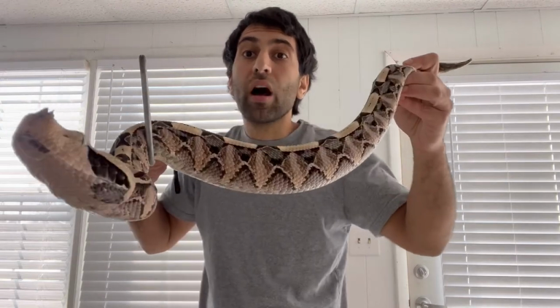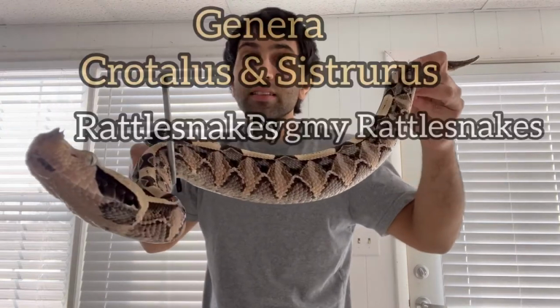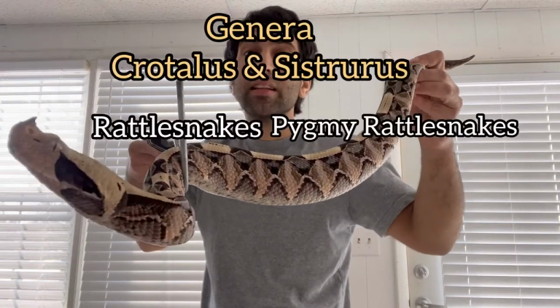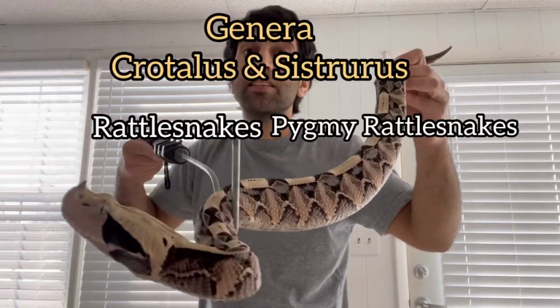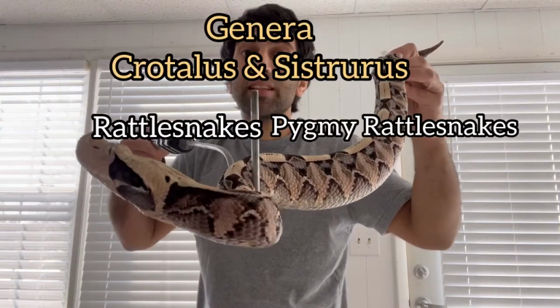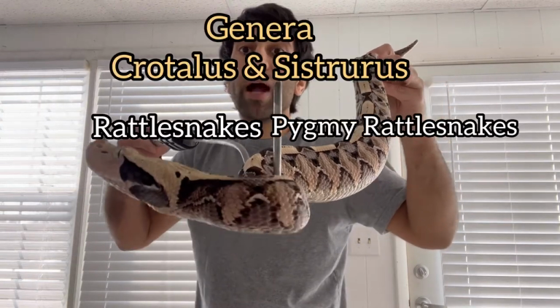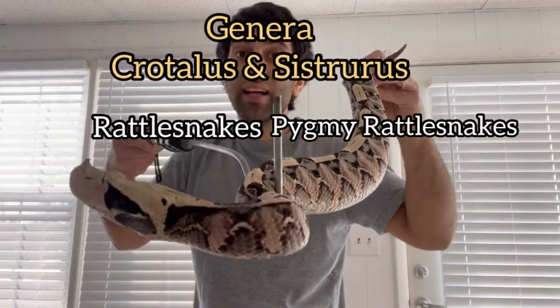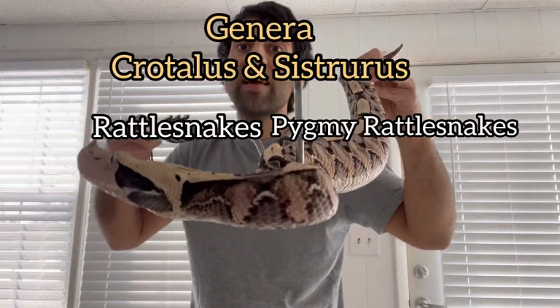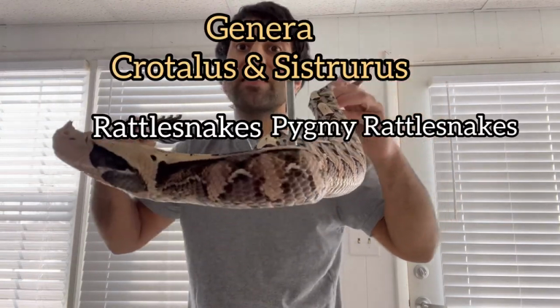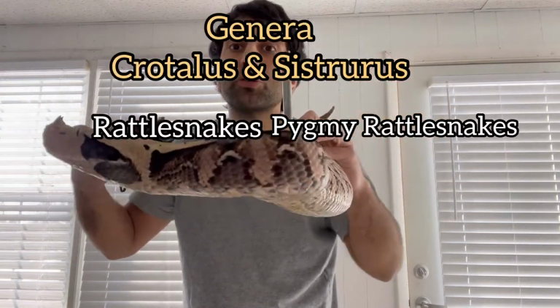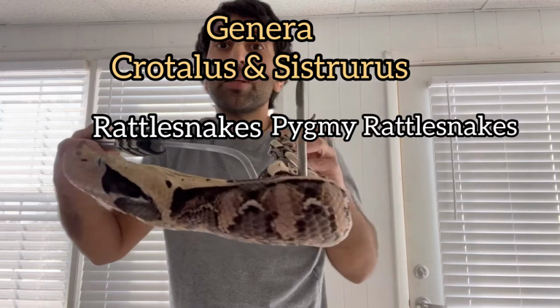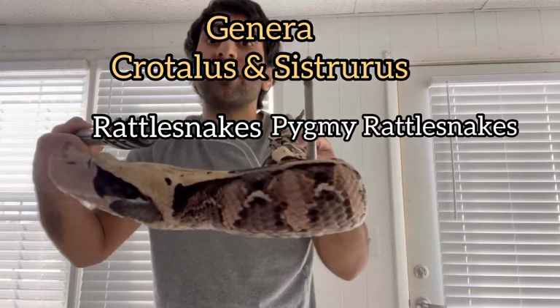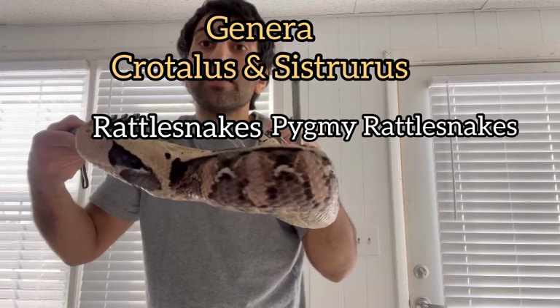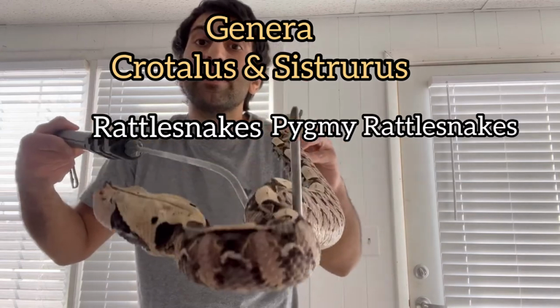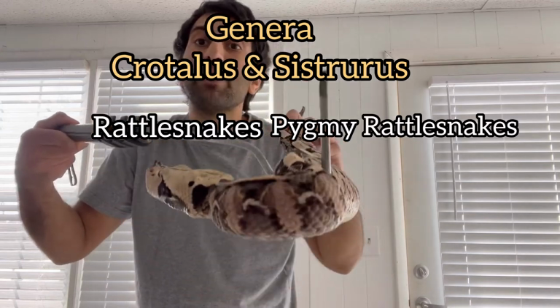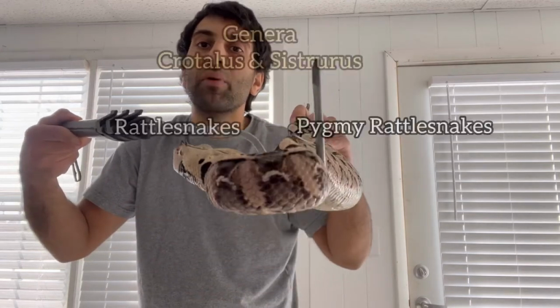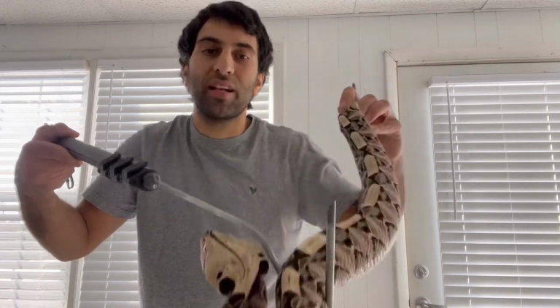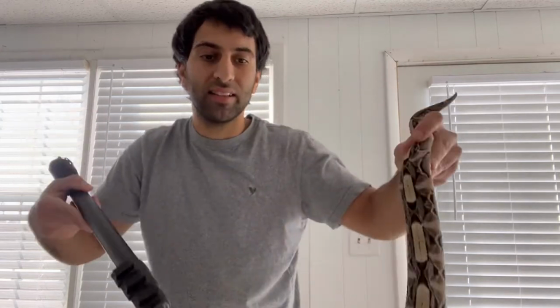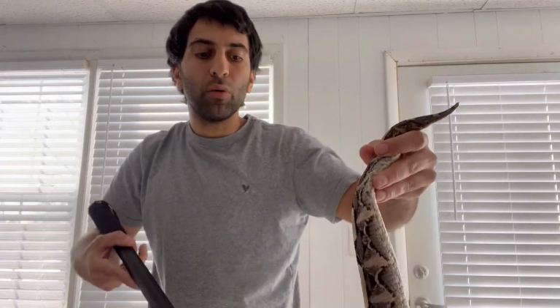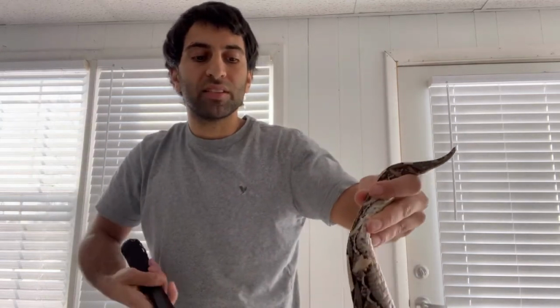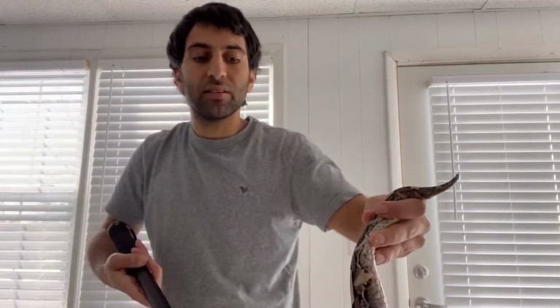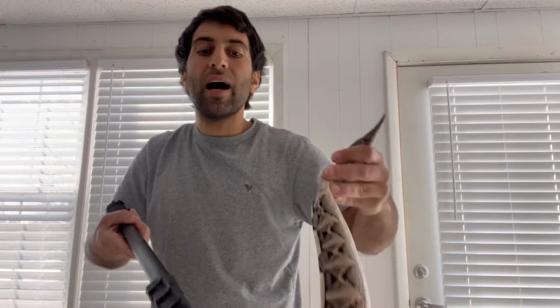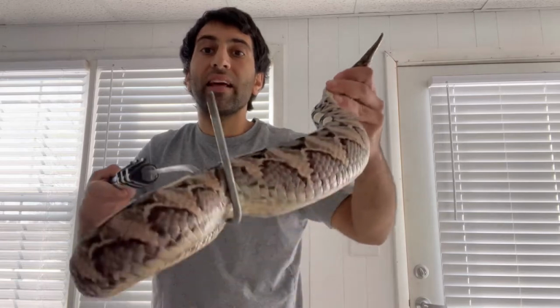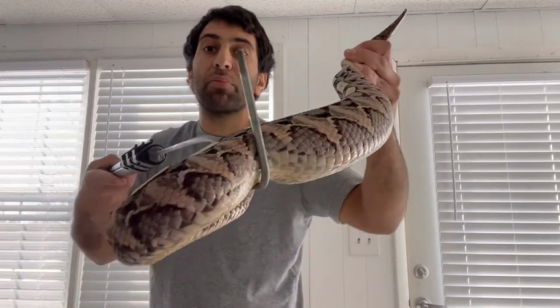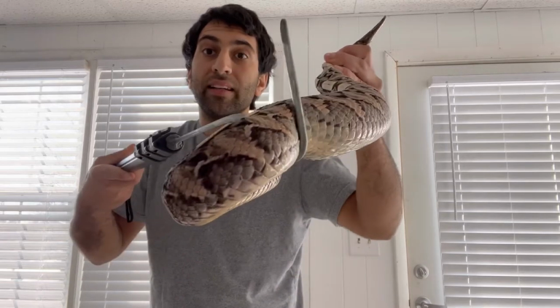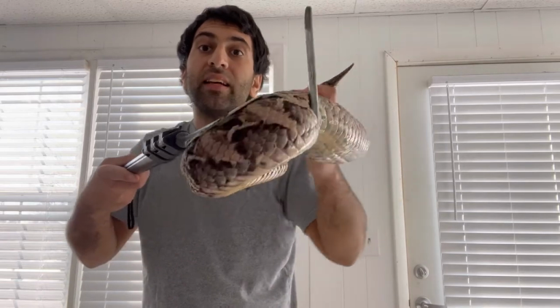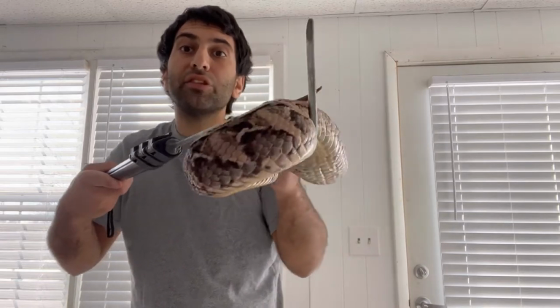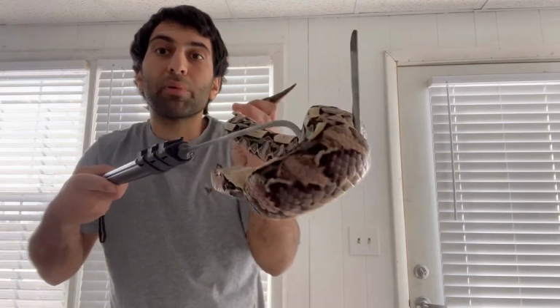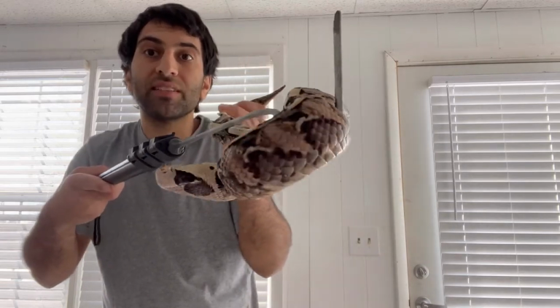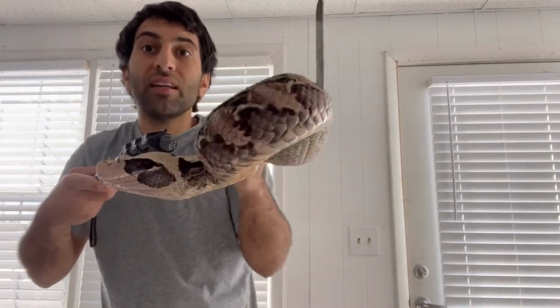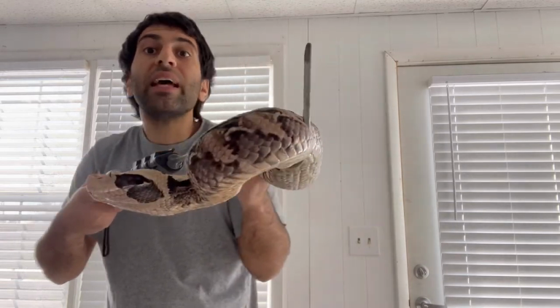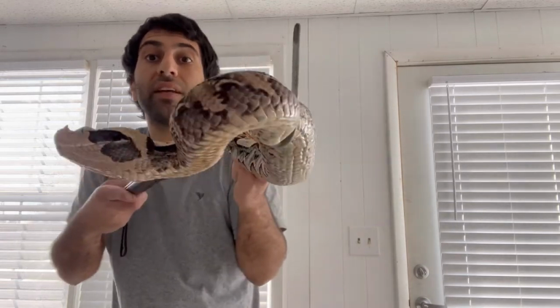Crotalus is a genus of rattlesnakes, and Sistrurus is the genus that contains the pygmy rattlesnakes, and we'll discuss why they are separated into two separate genera in this video.